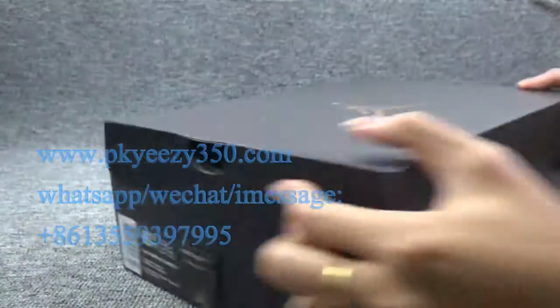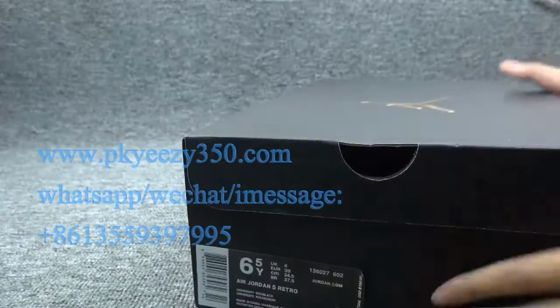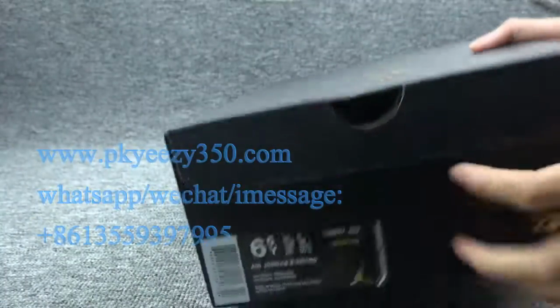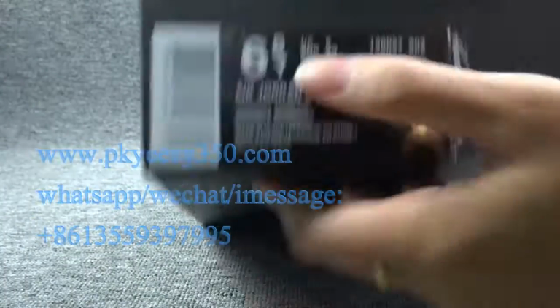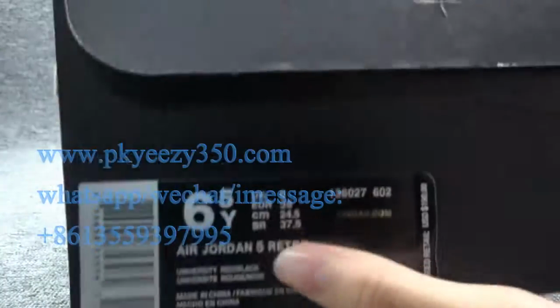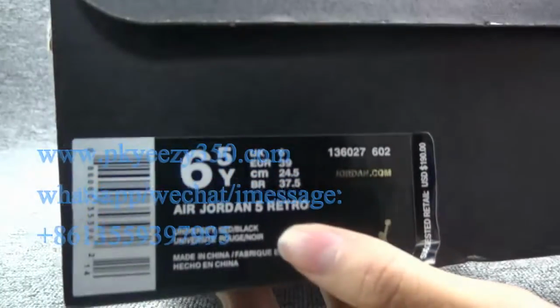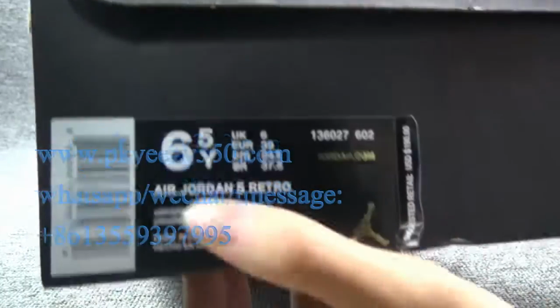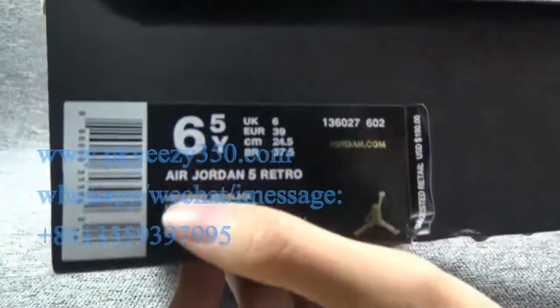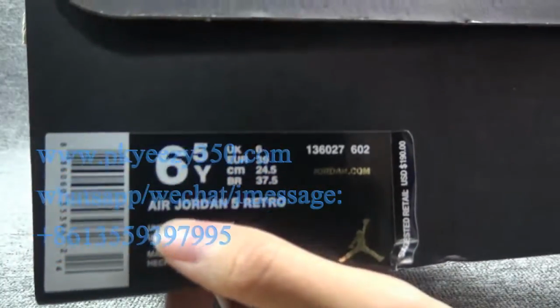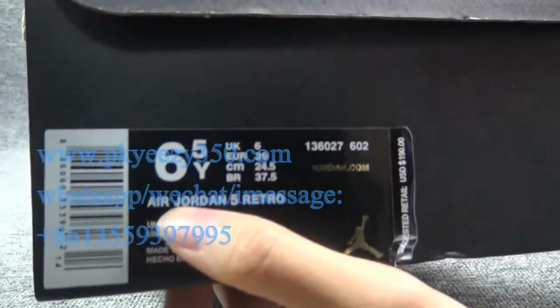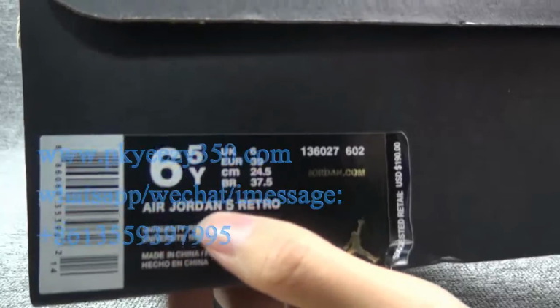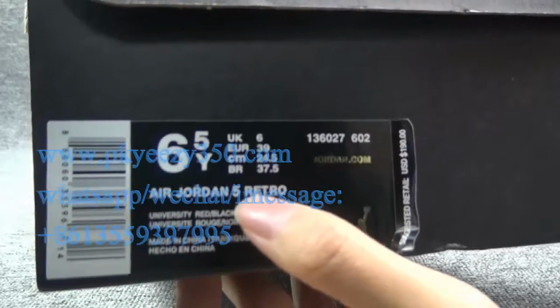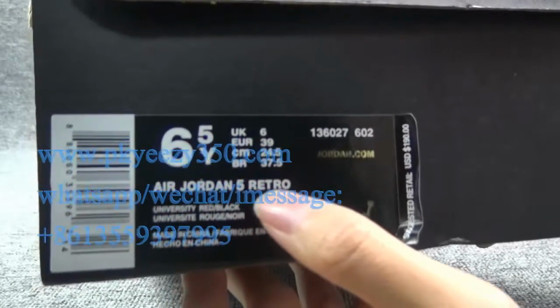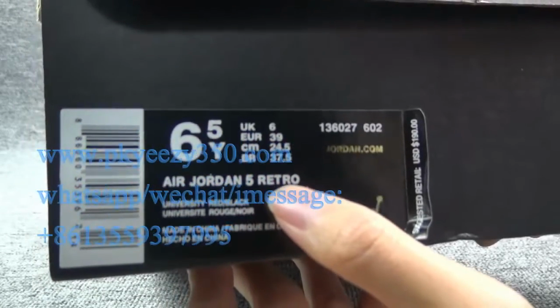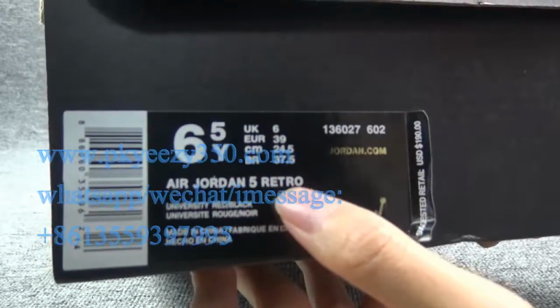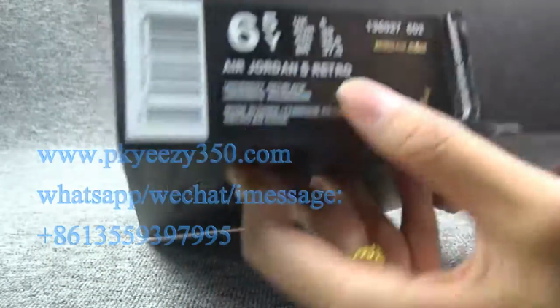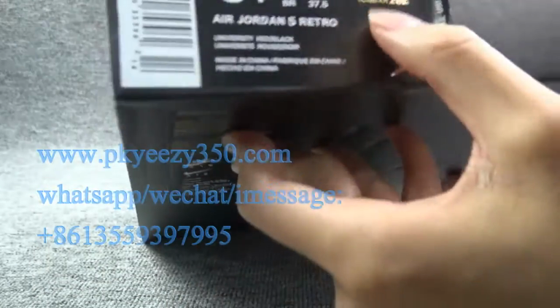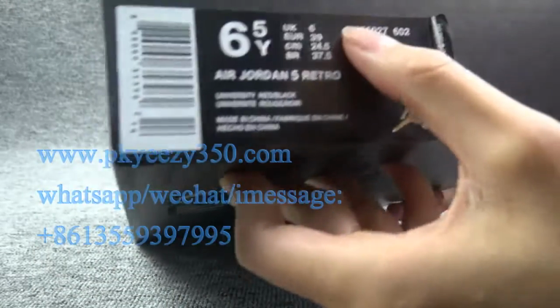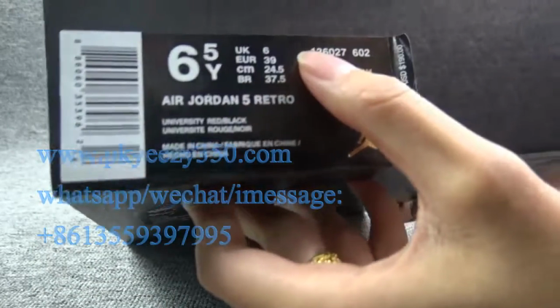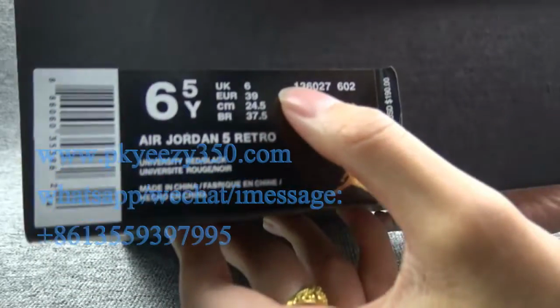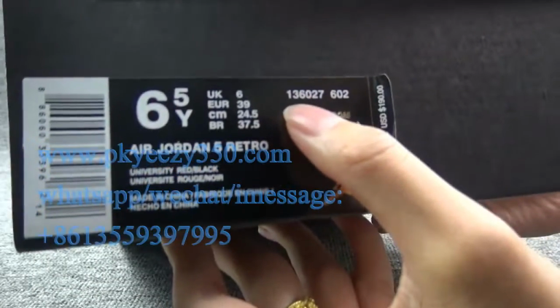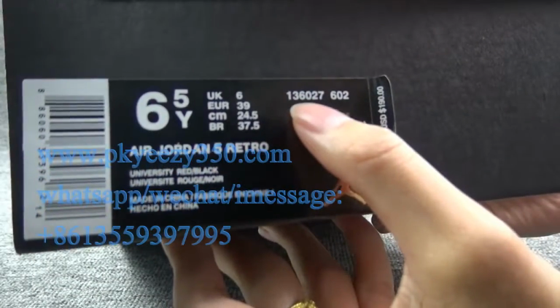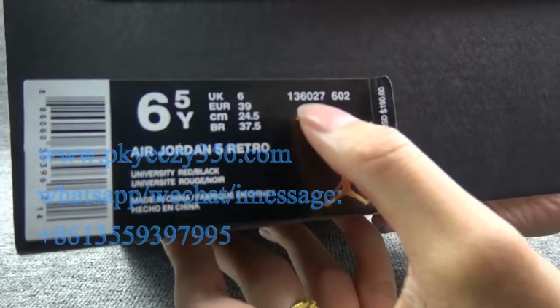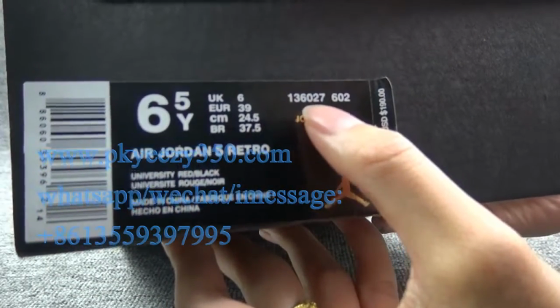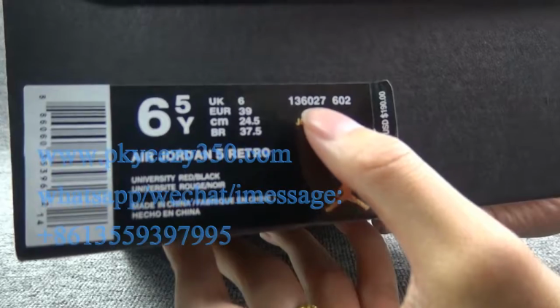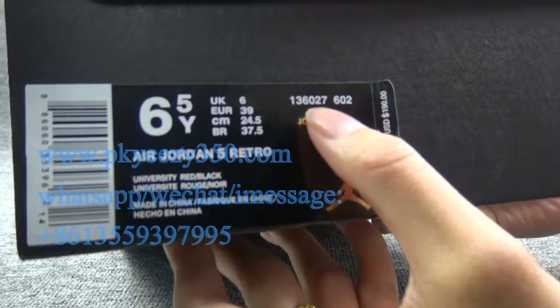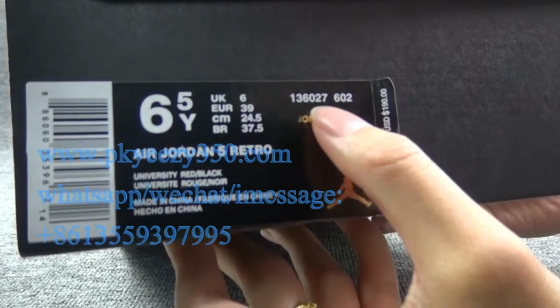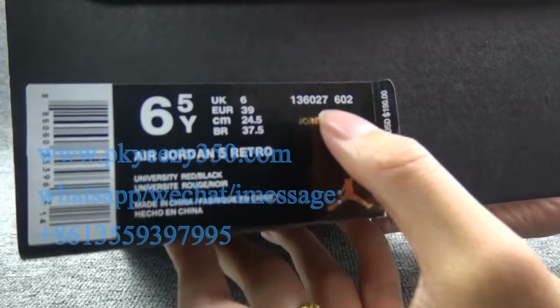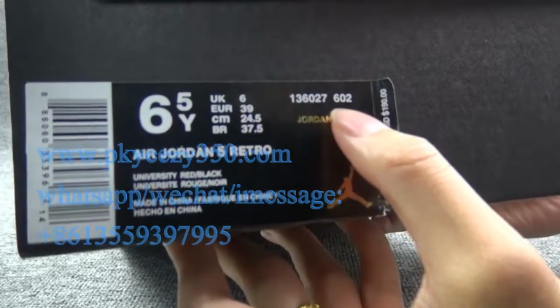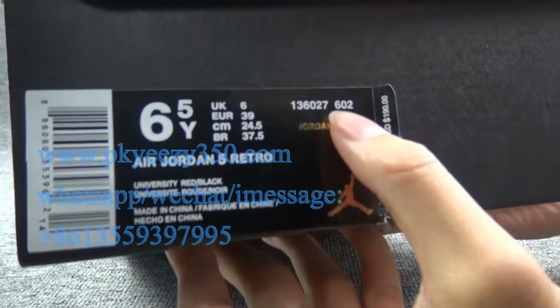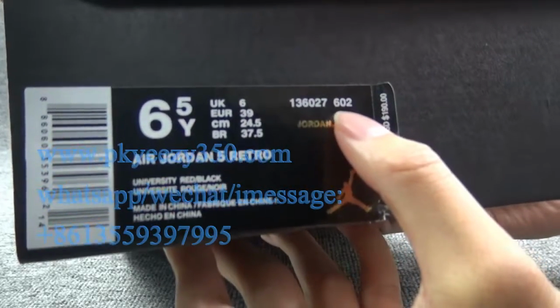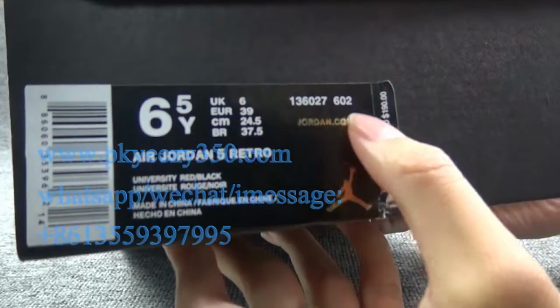This is the shoe label — it's Air Jordan 5 Neutral, and the model number is 136027602.